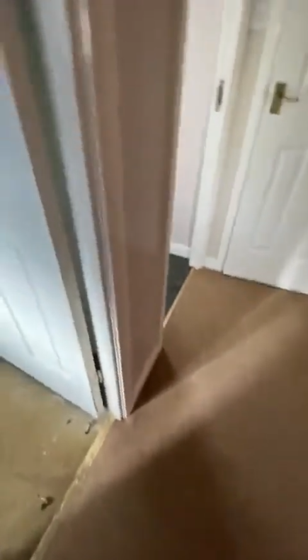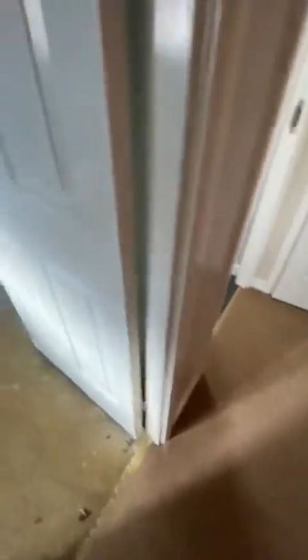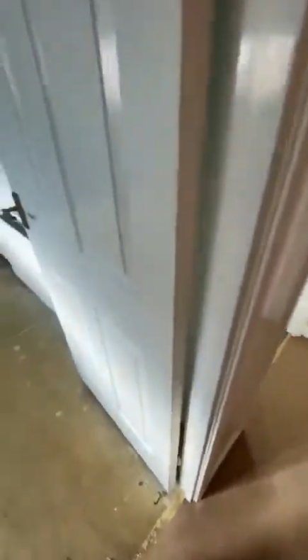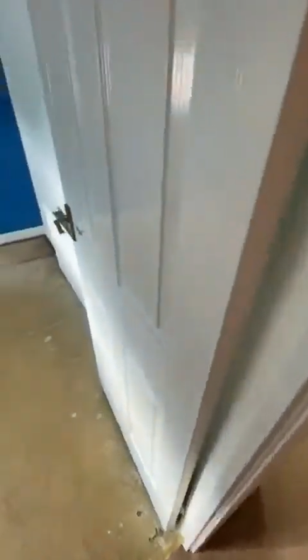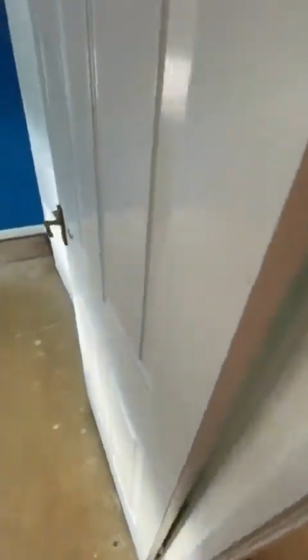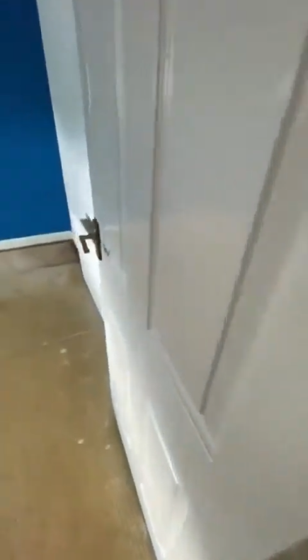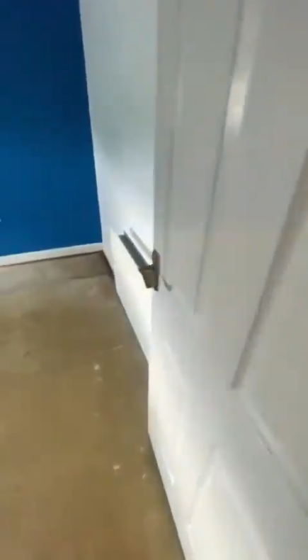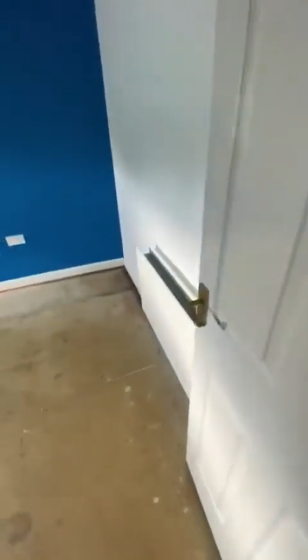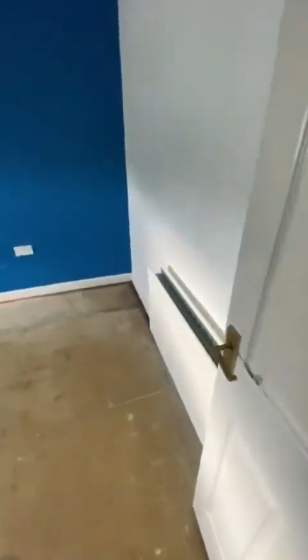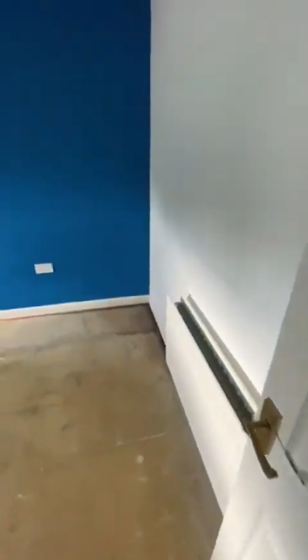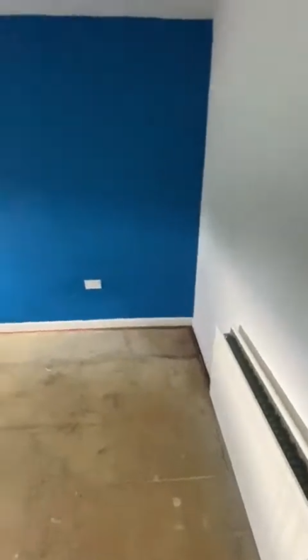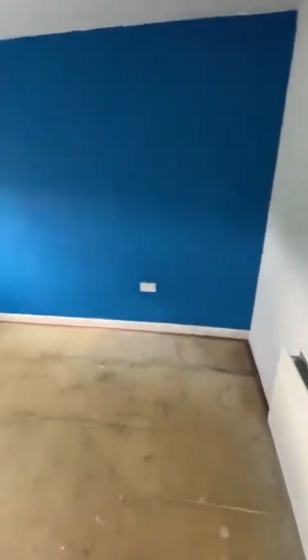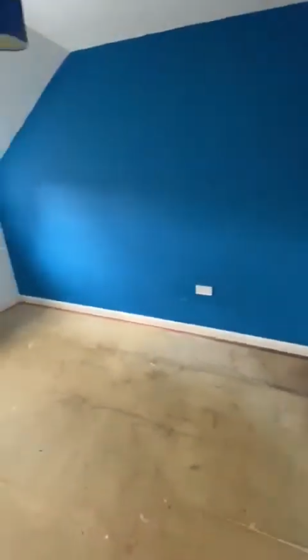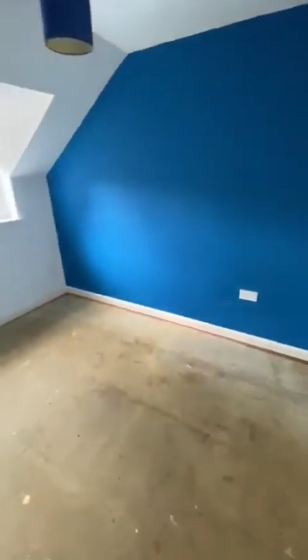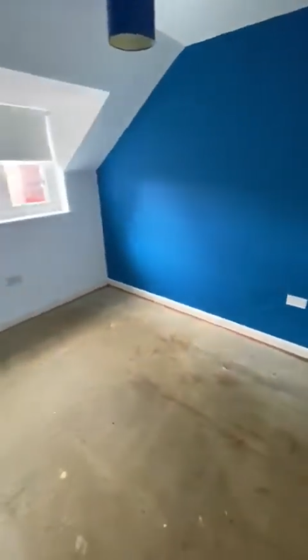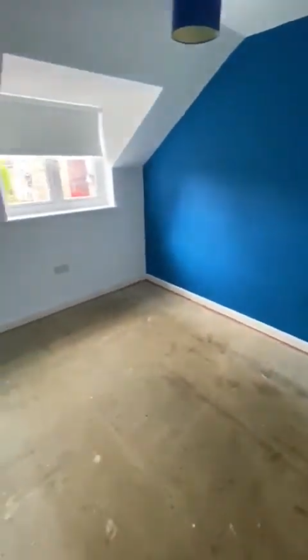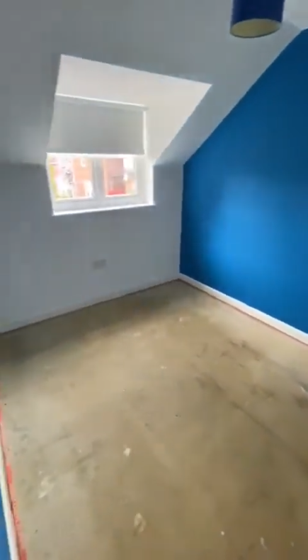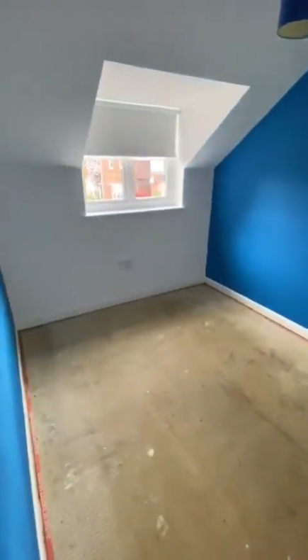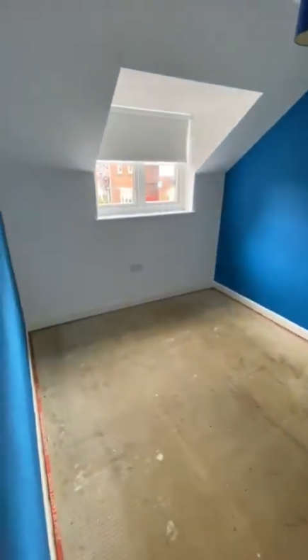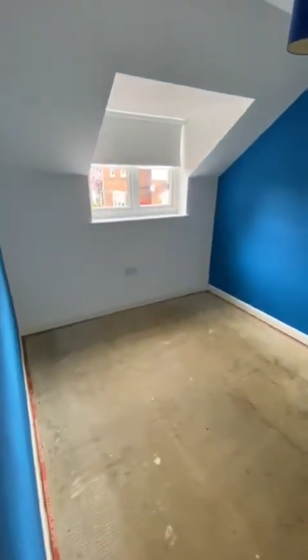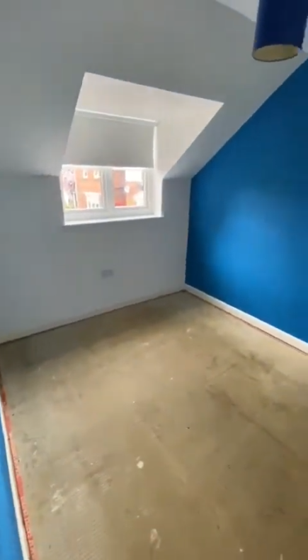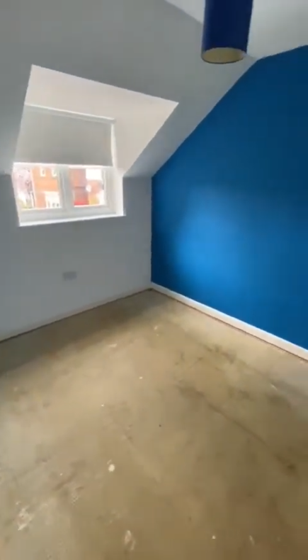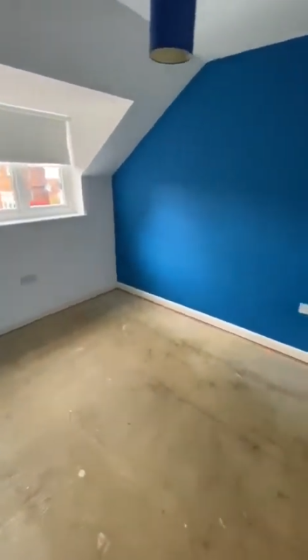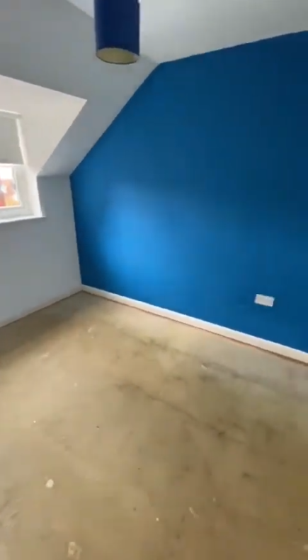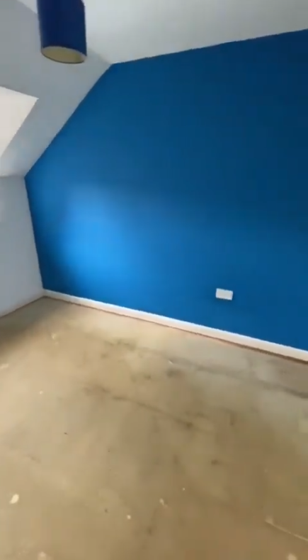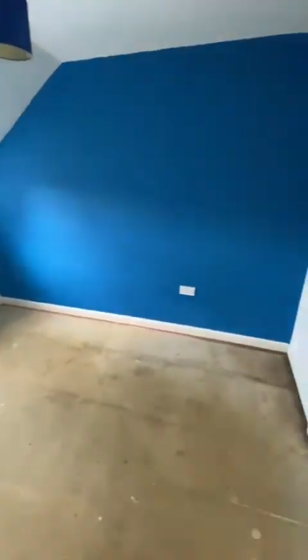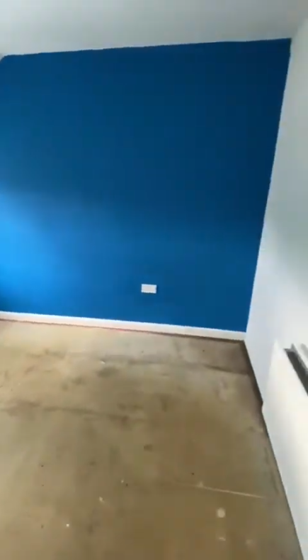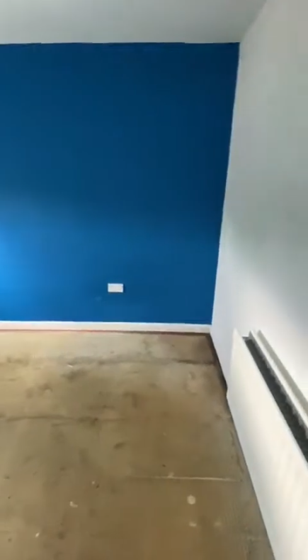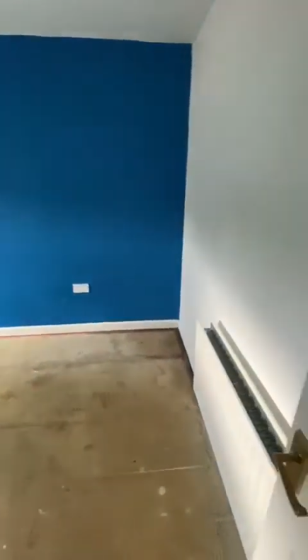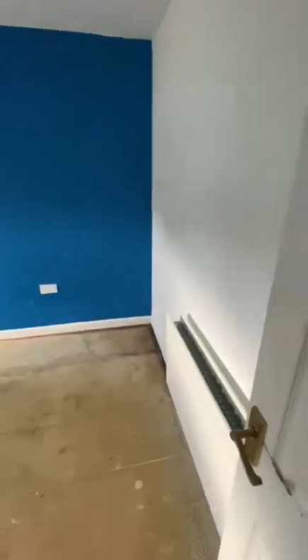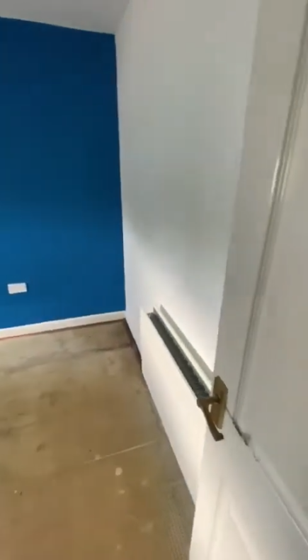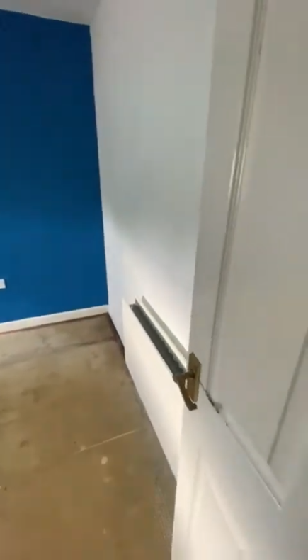Bedroom one — a double bedroom to the front with good space.